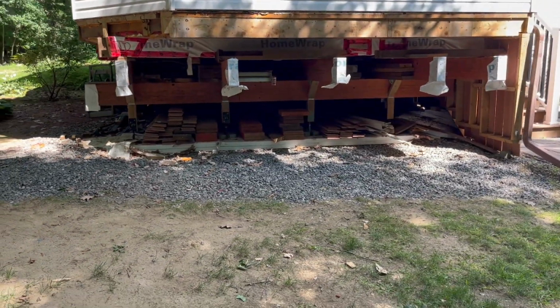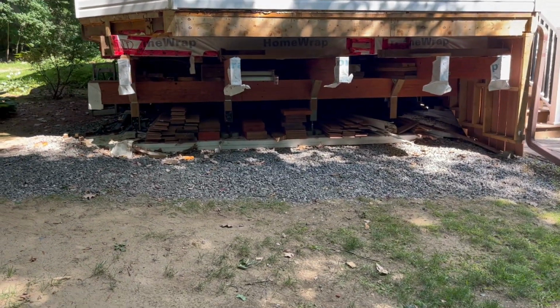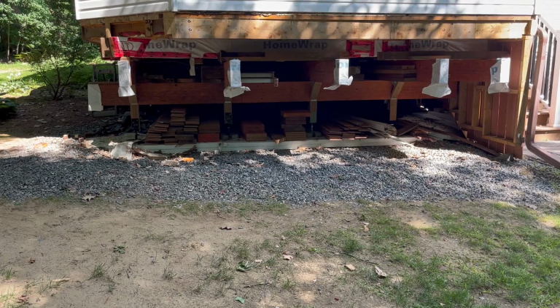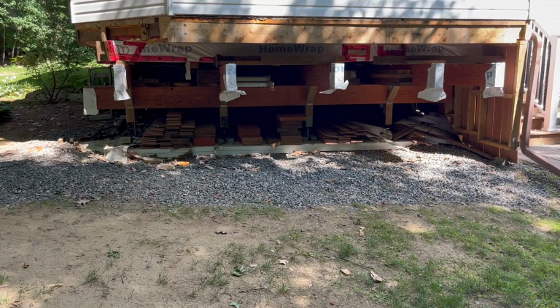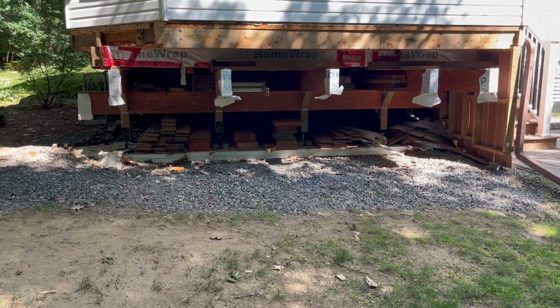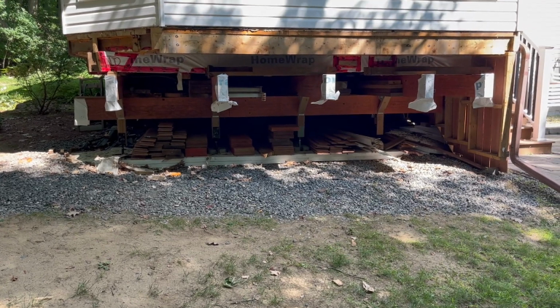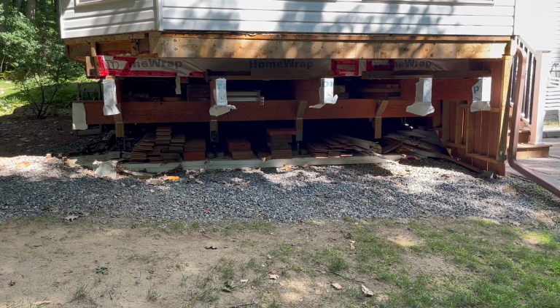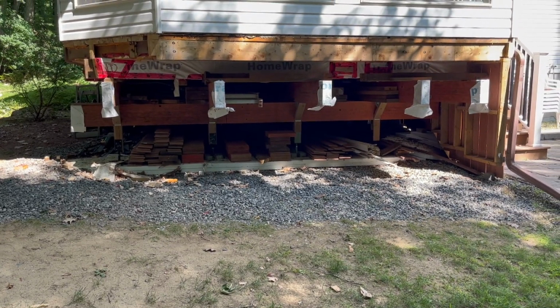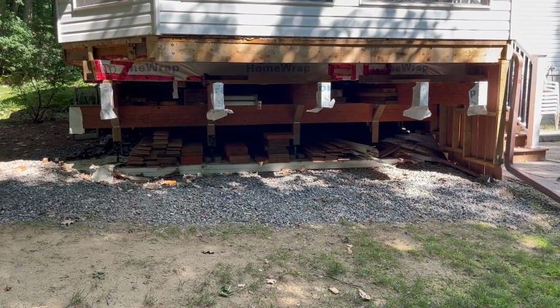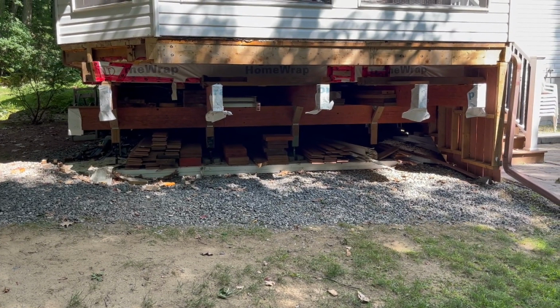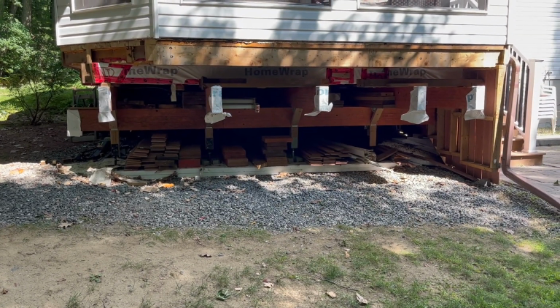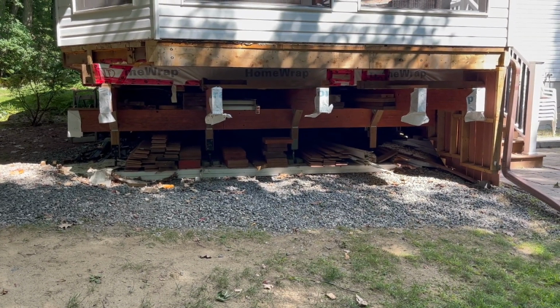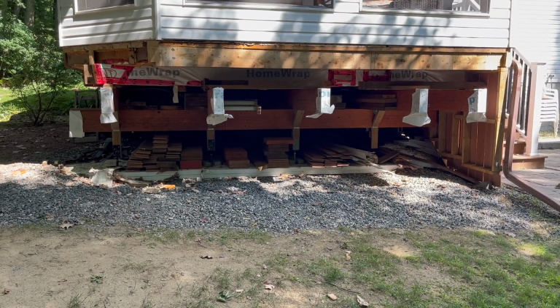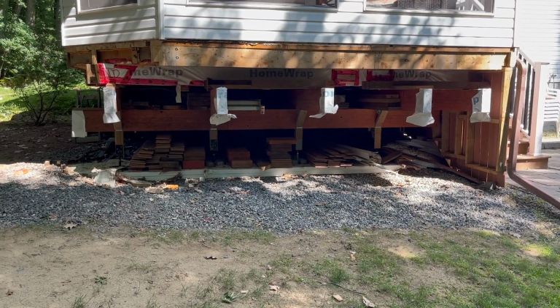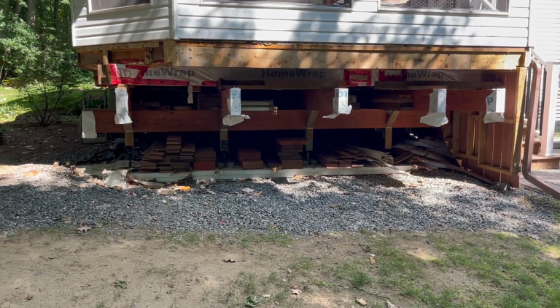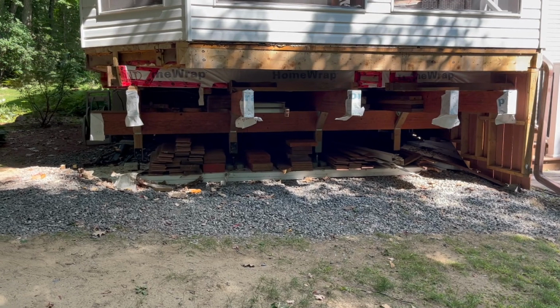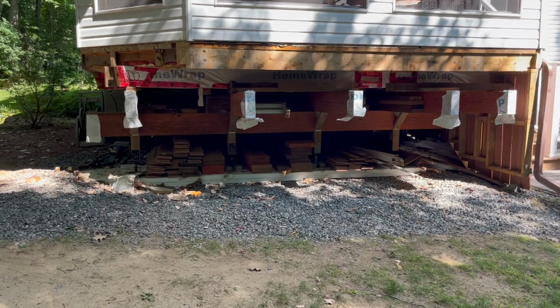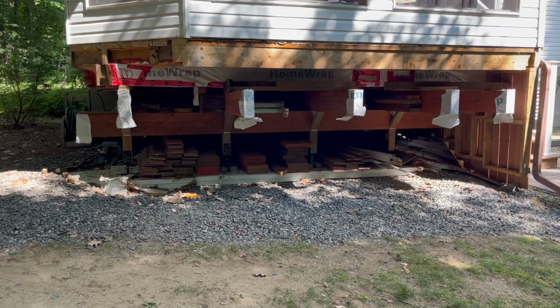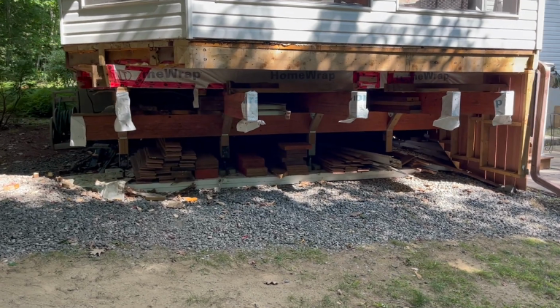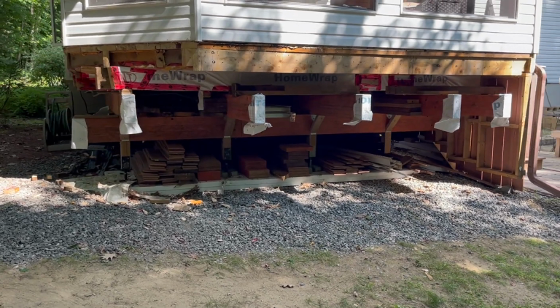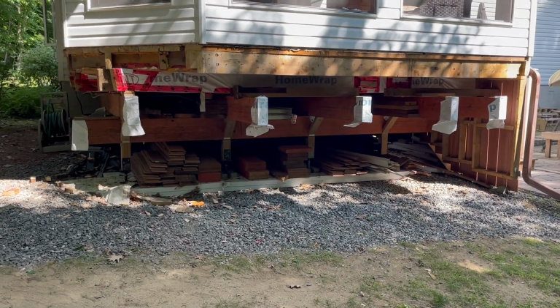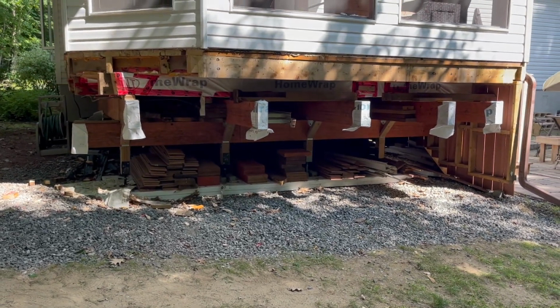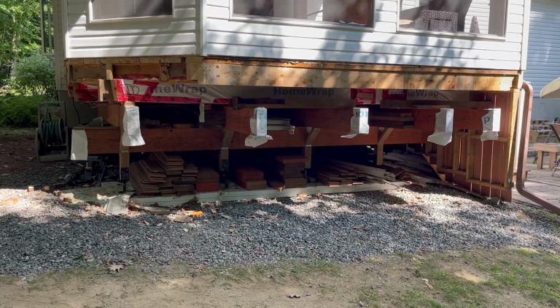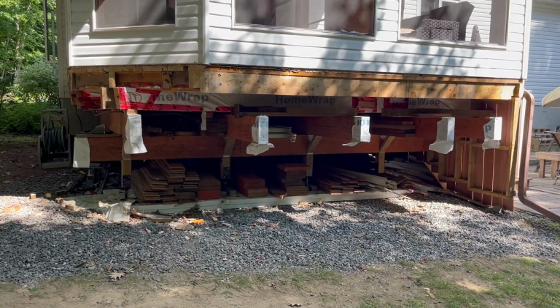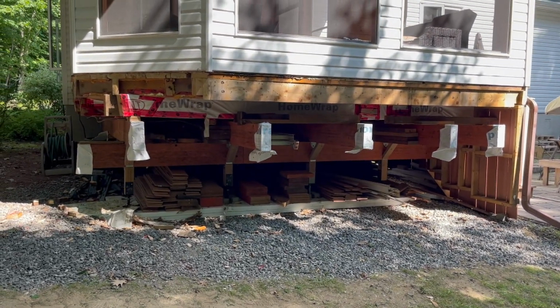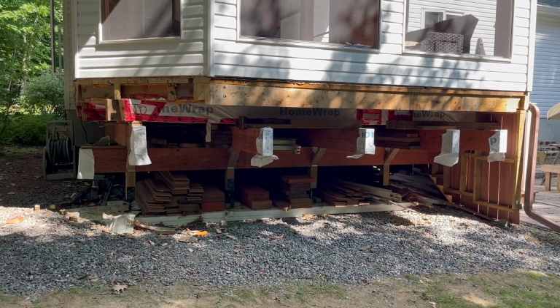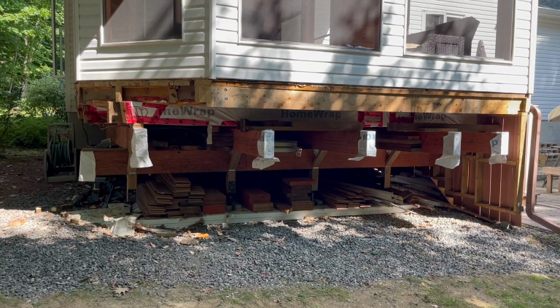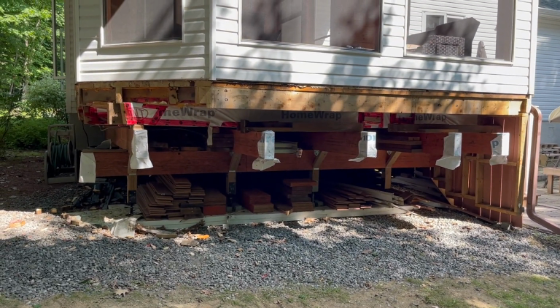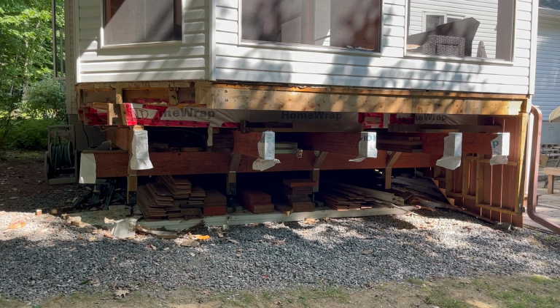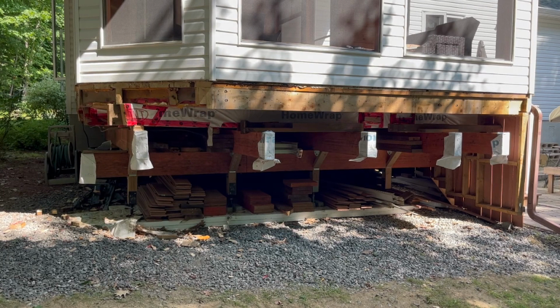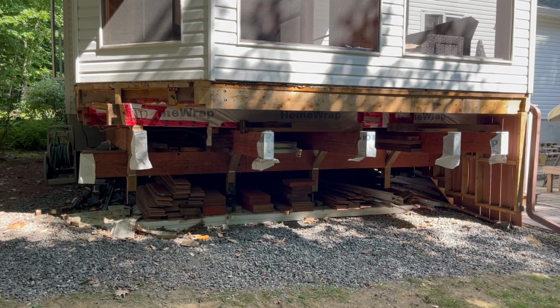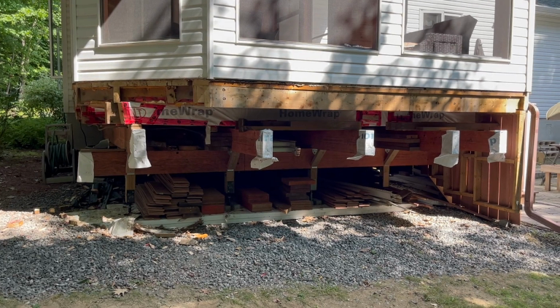I got all my lumber ready plus what I have in the shed. We'll probably get back at this in a week or two.